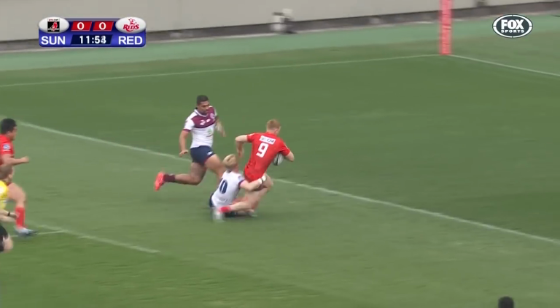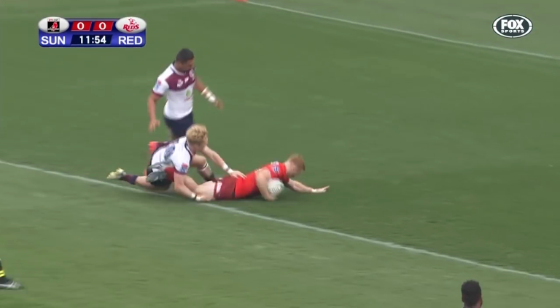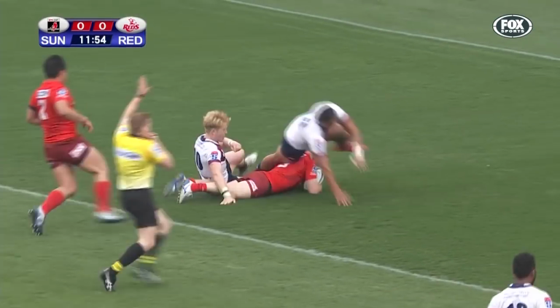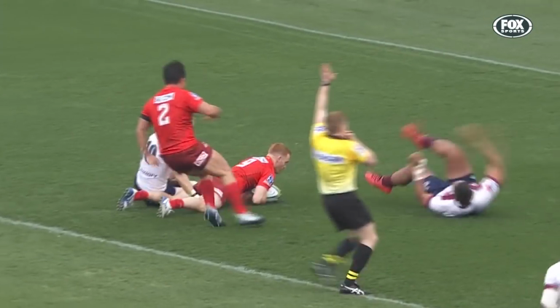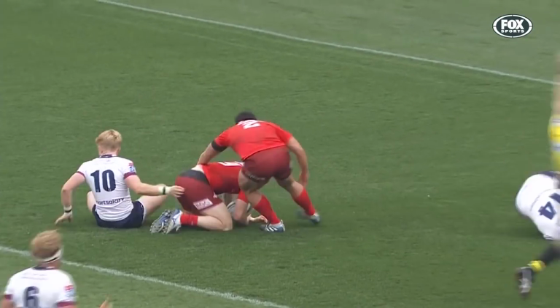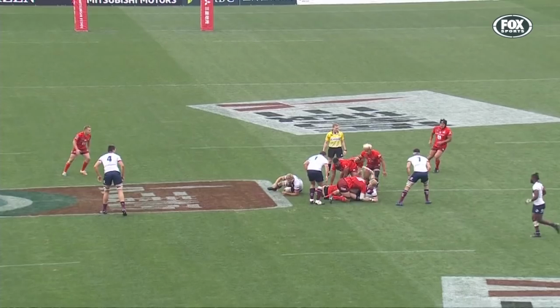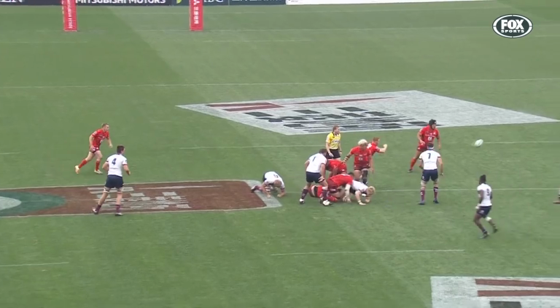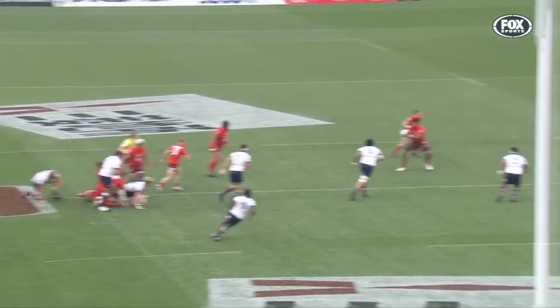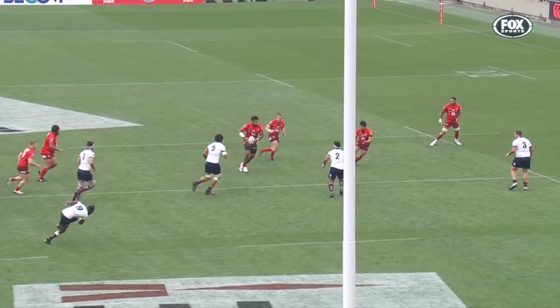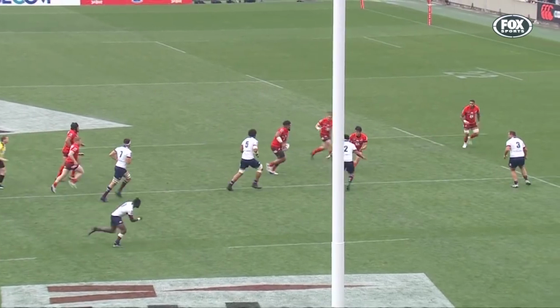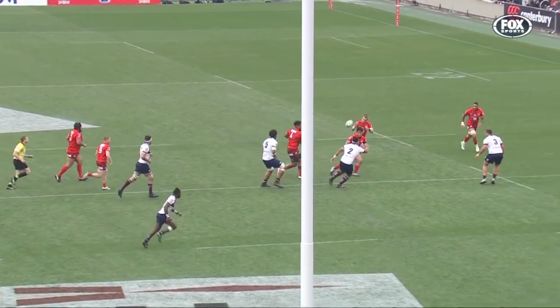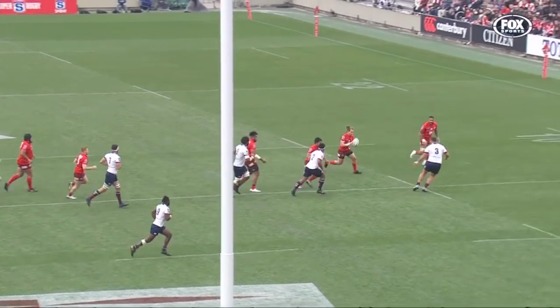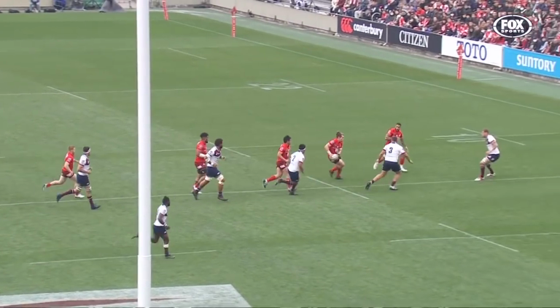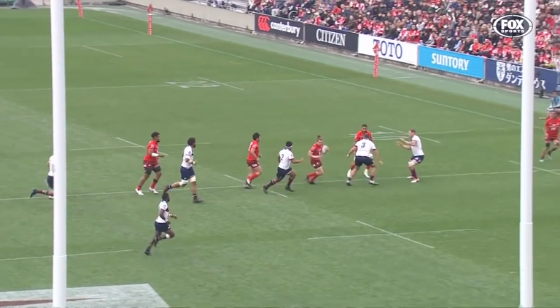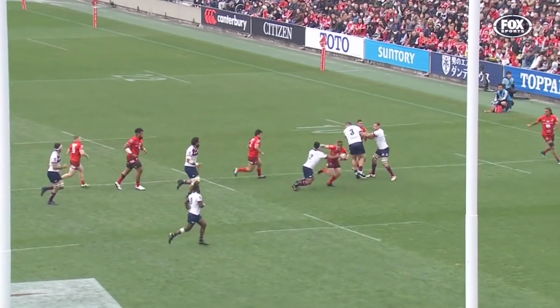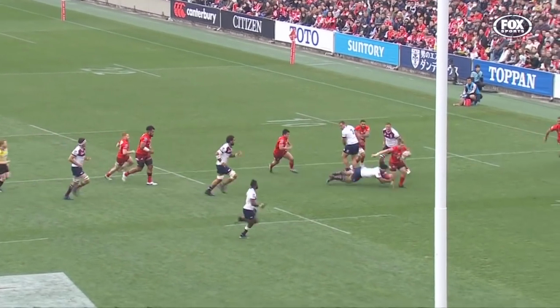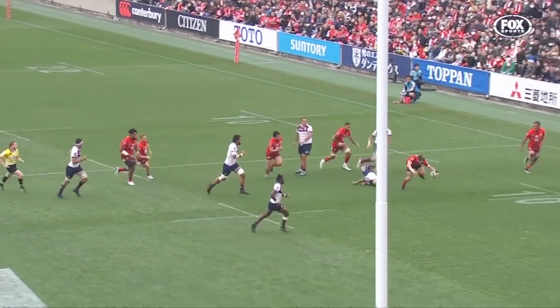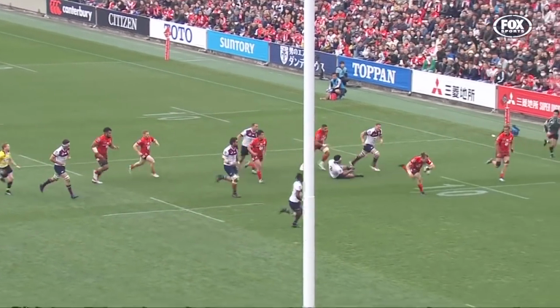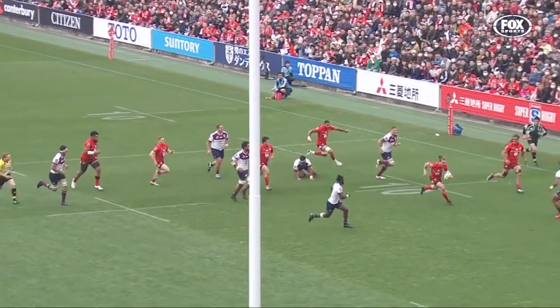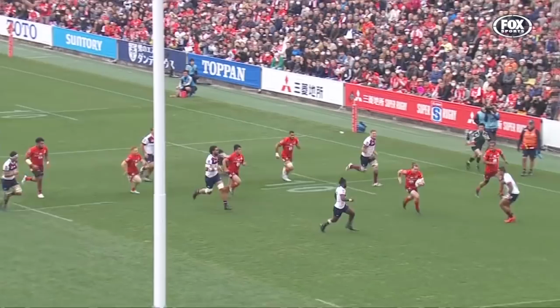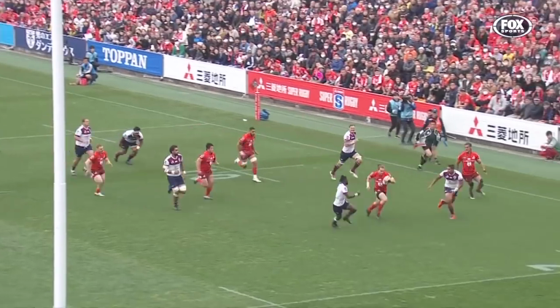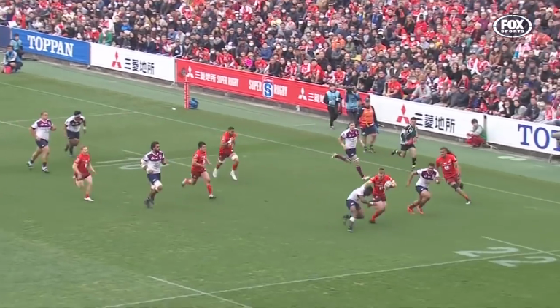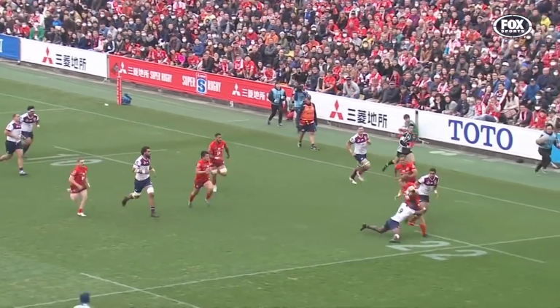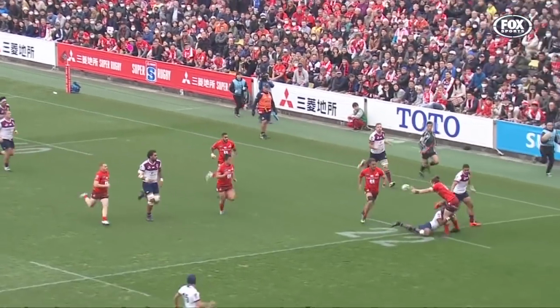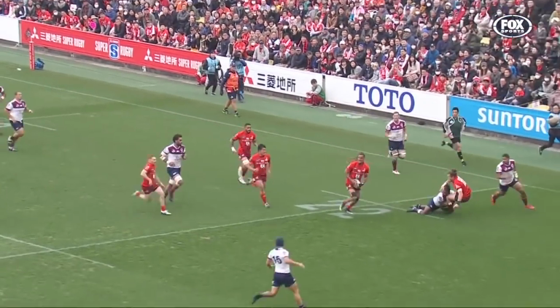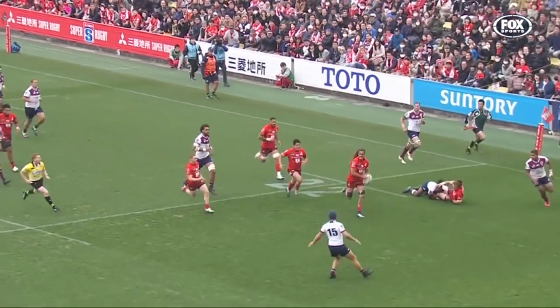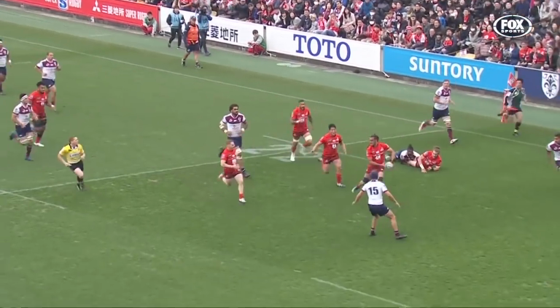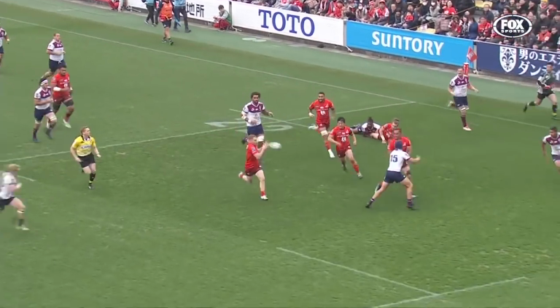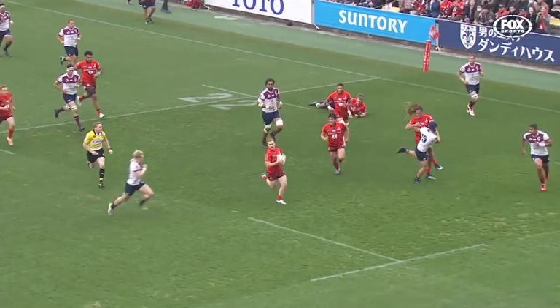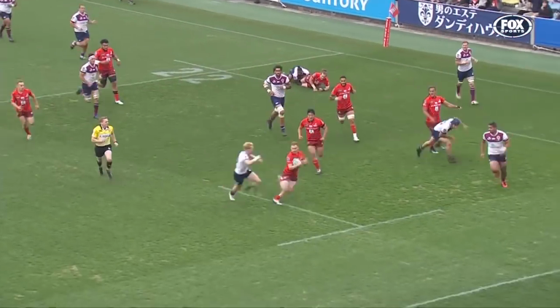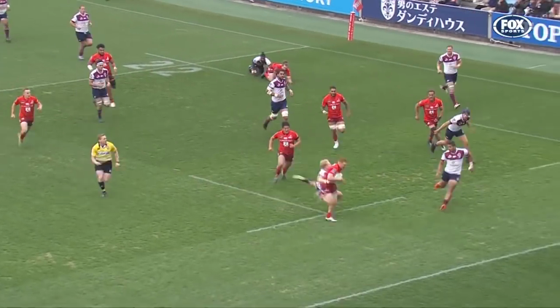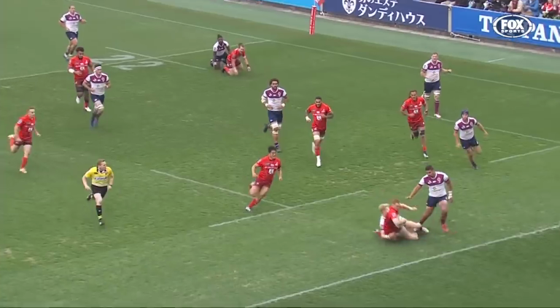And here's Jamie Booth. Watch the work from Michael Little — goes across, little show and go. Smith goes wide, breaks one tackle from Alex Murphy, and then positions his support run as Pryor, and then Jamie Booth.